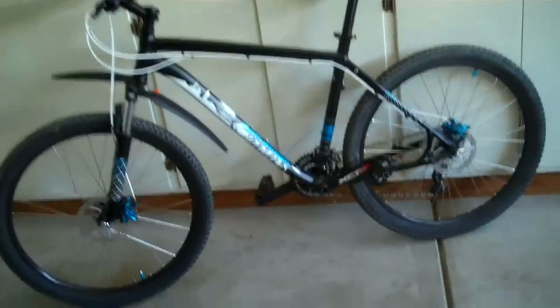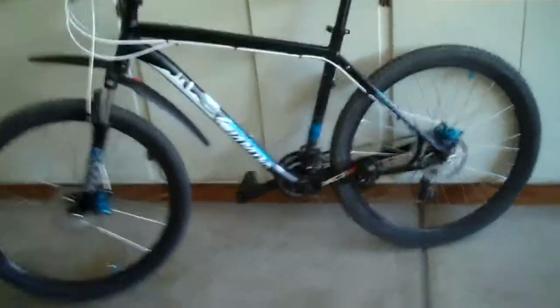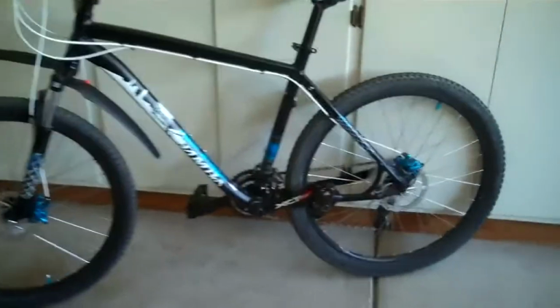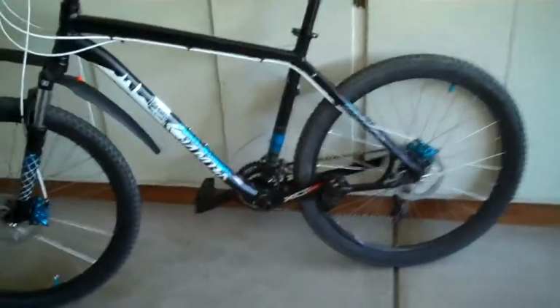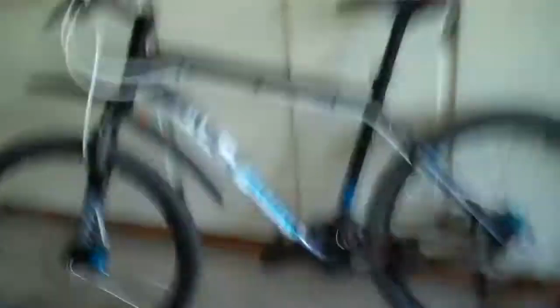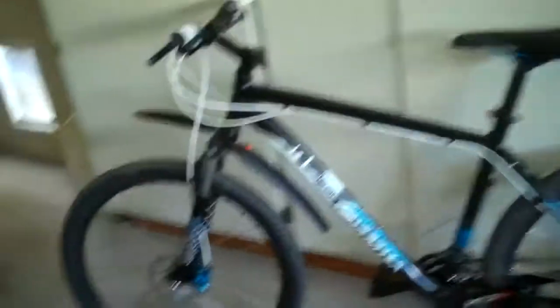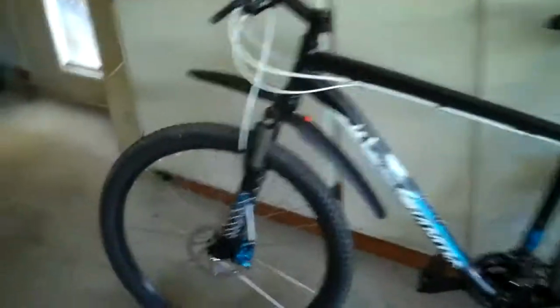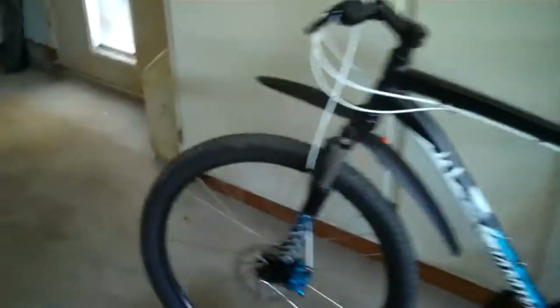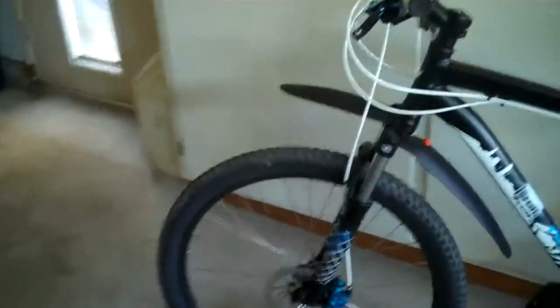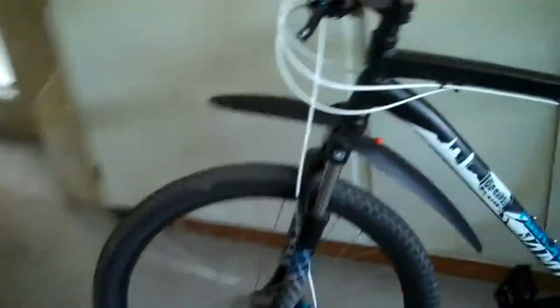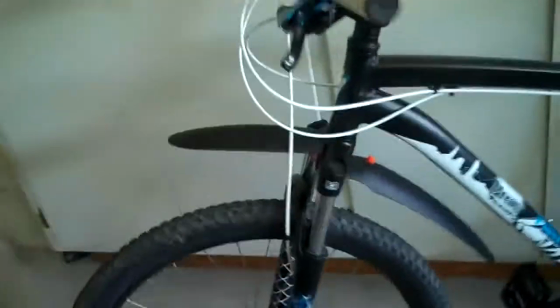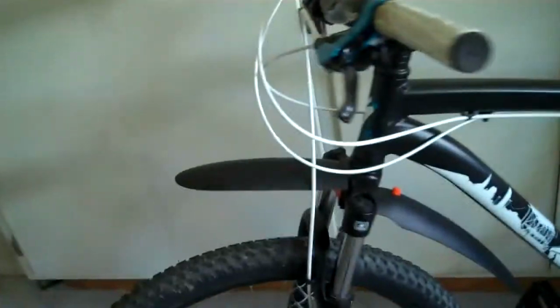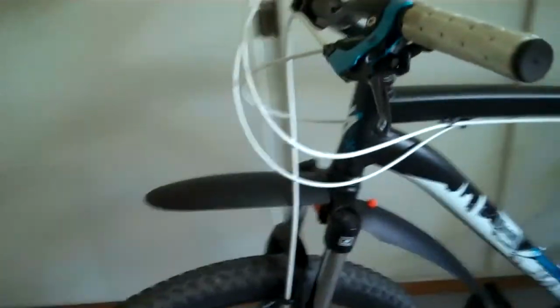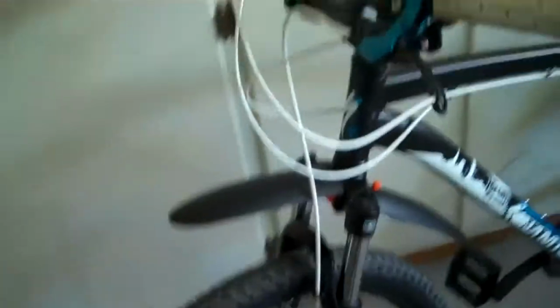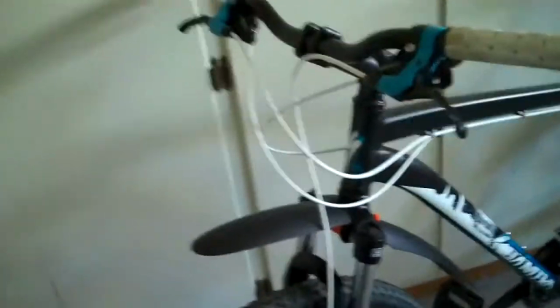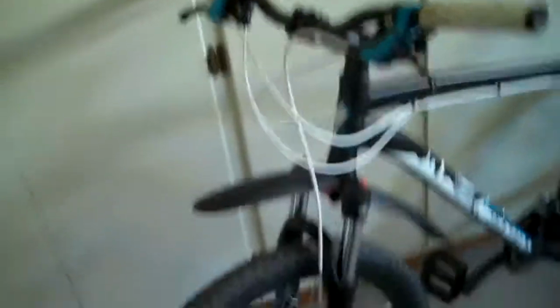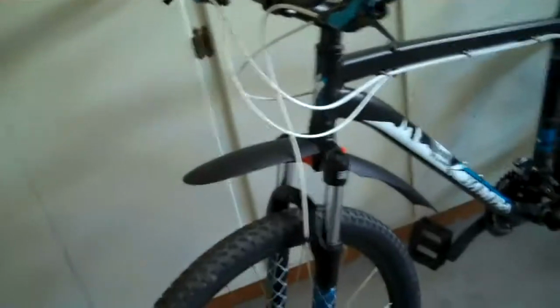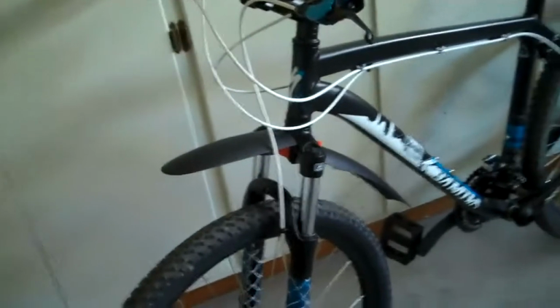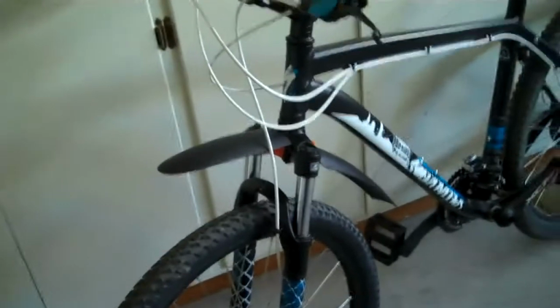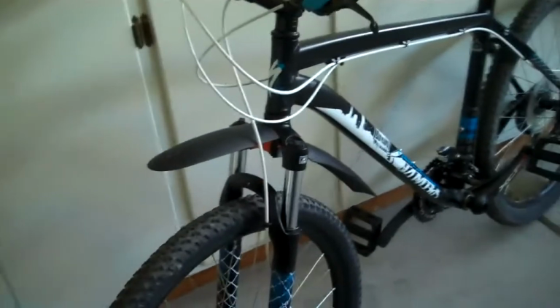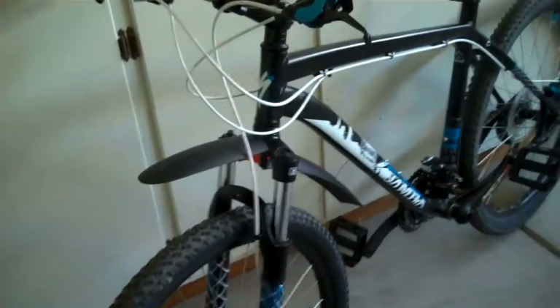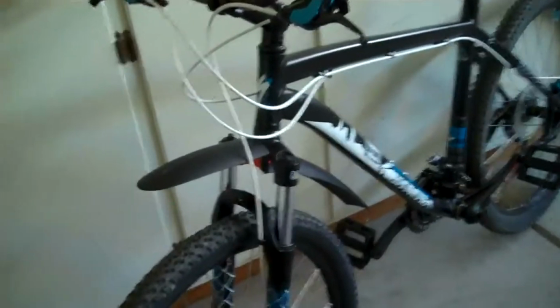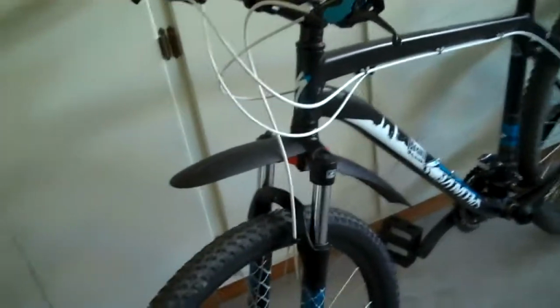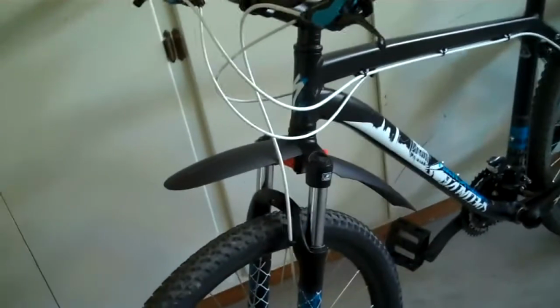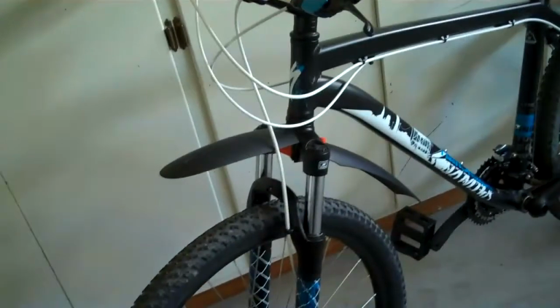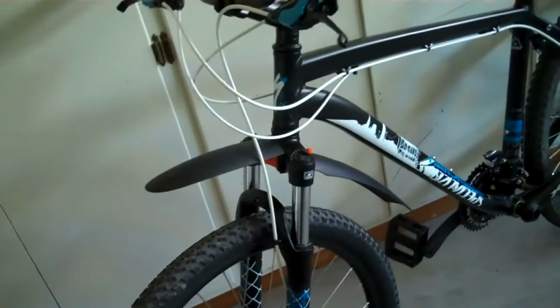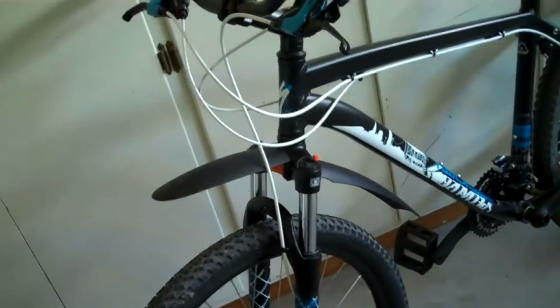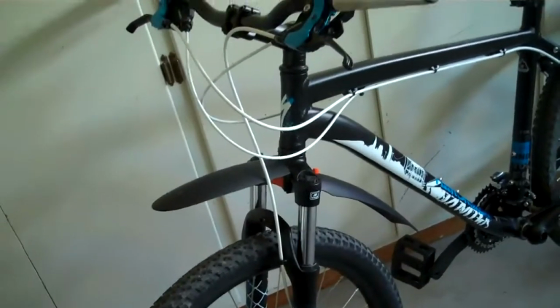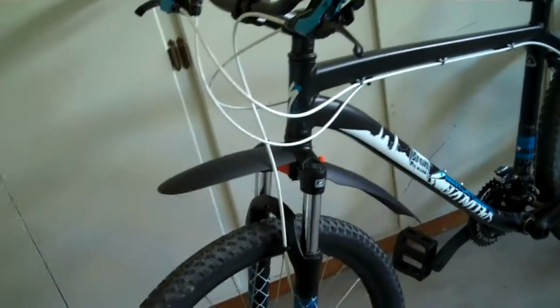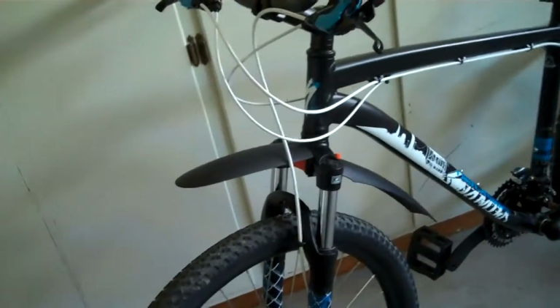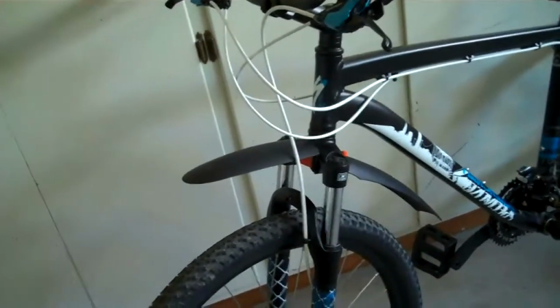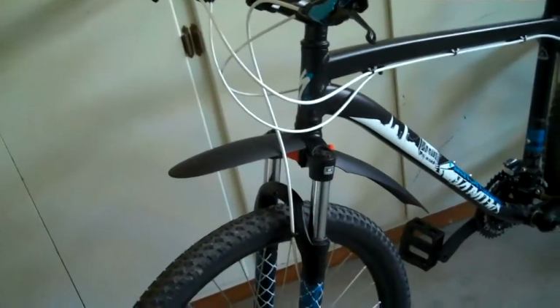This bike is great. I bought this fender for it because I go riding at so many places sometimes, and mud keeps flying up in my face, which is pretty annoying. I'm going to wipe it off every once in a while.